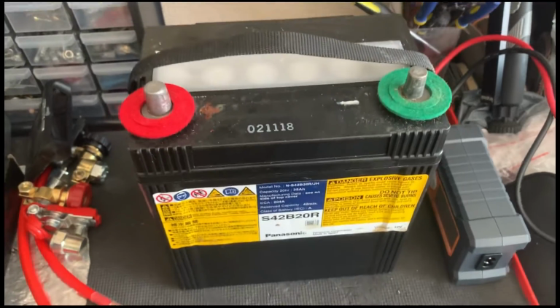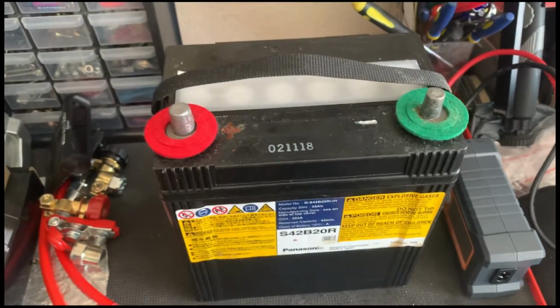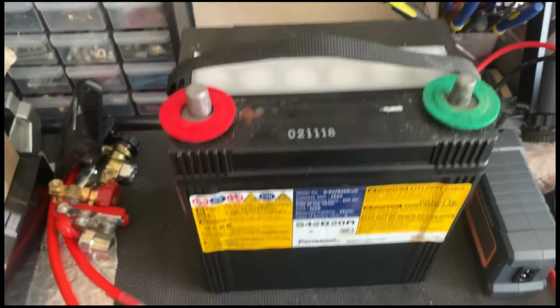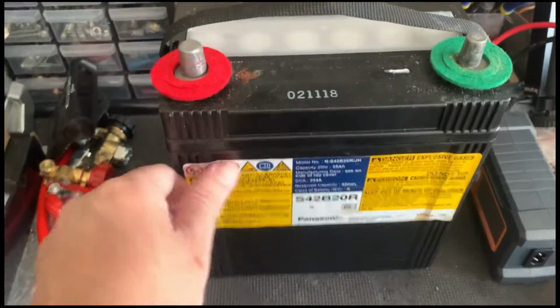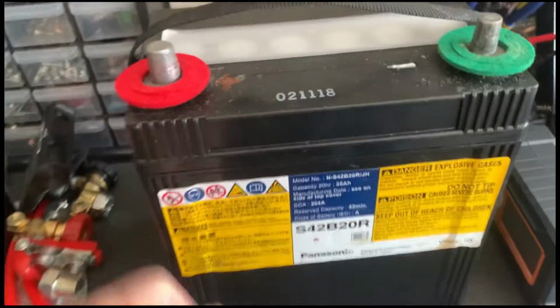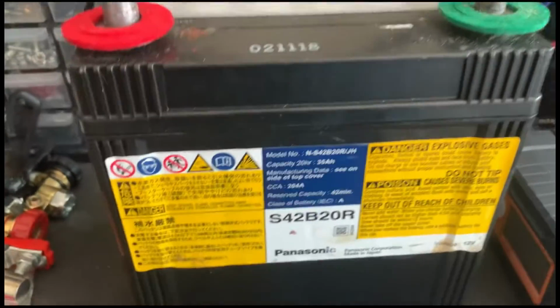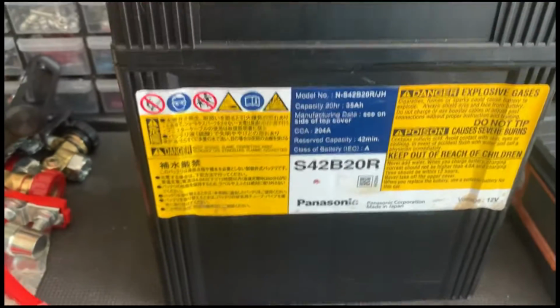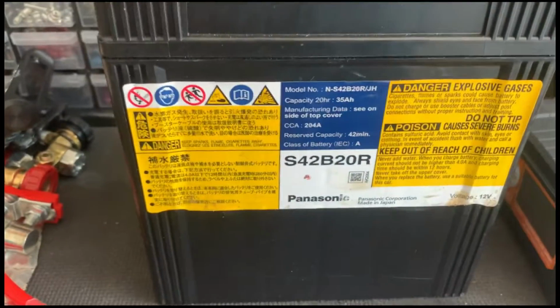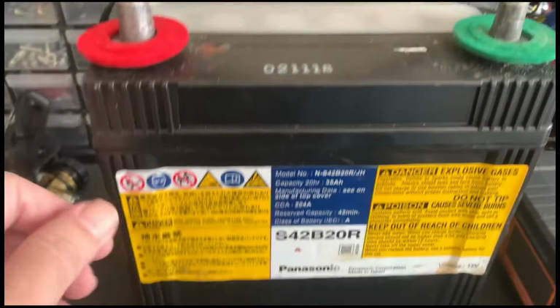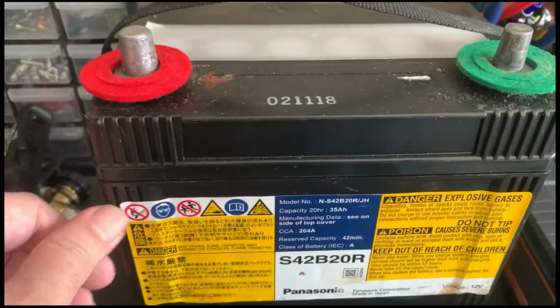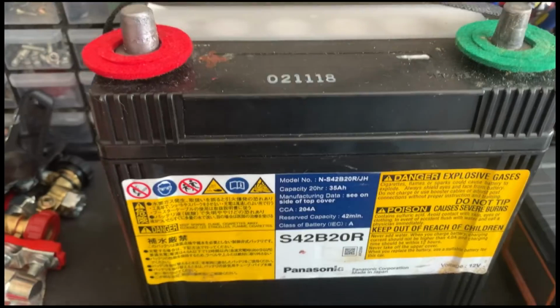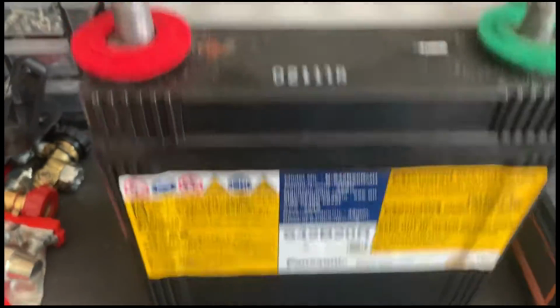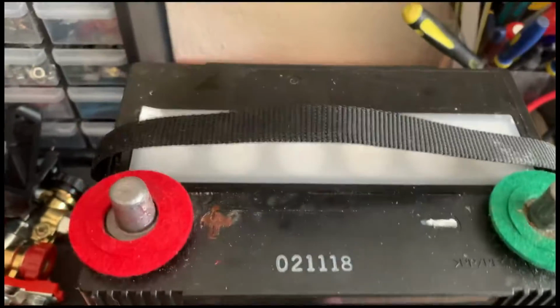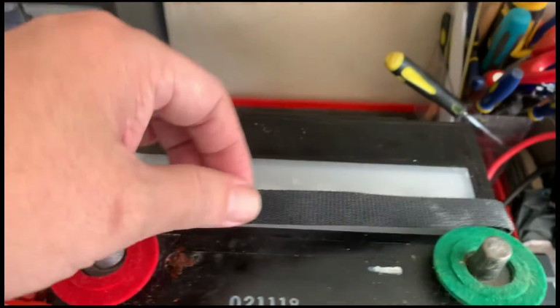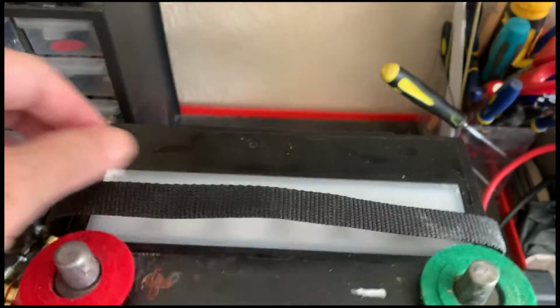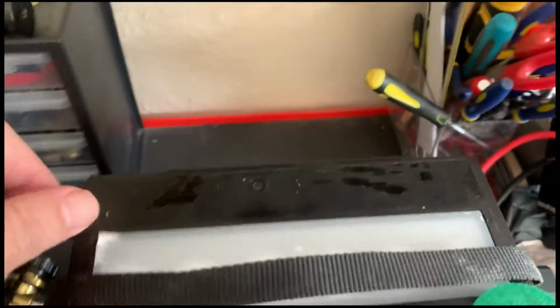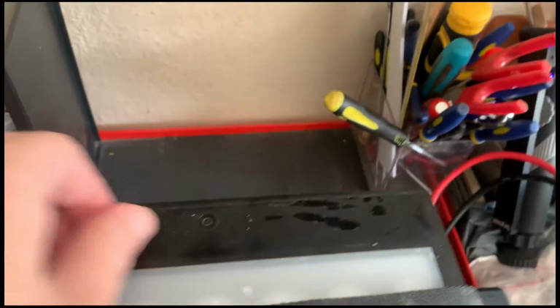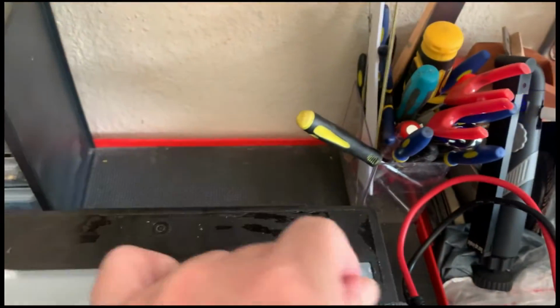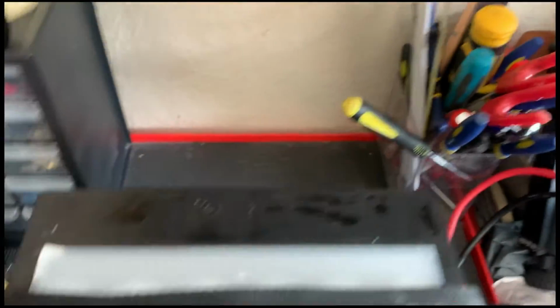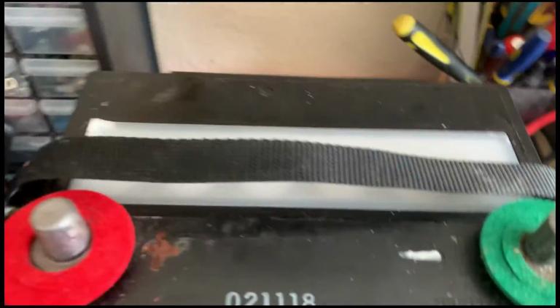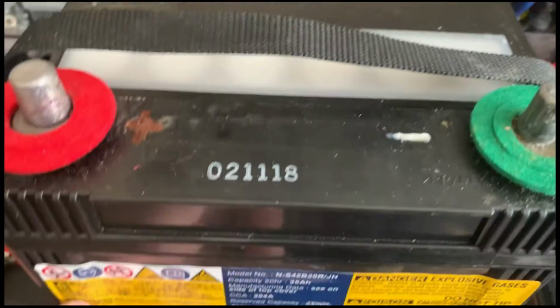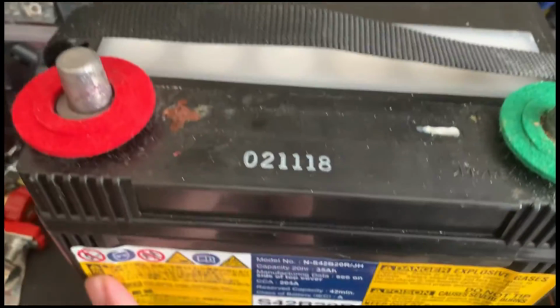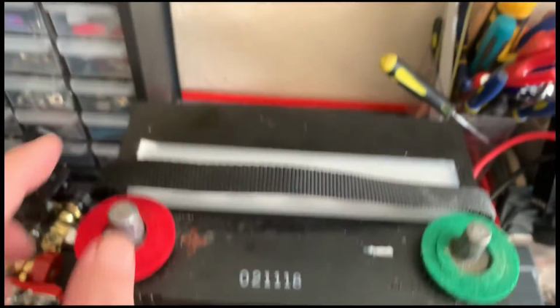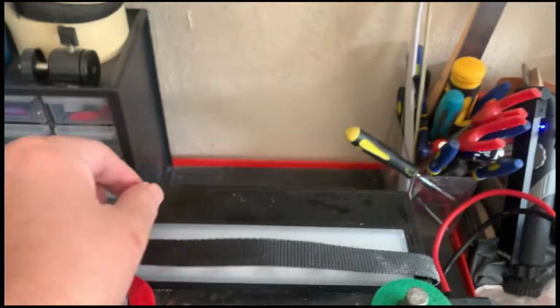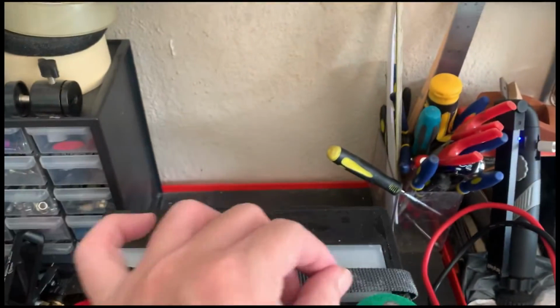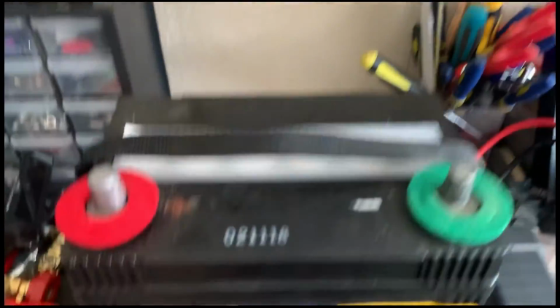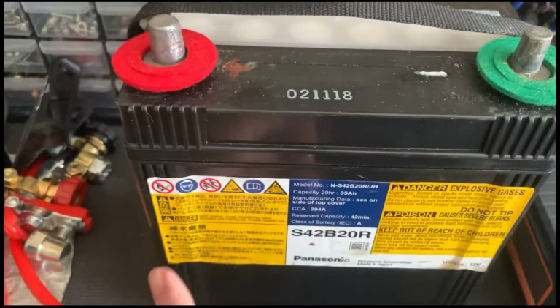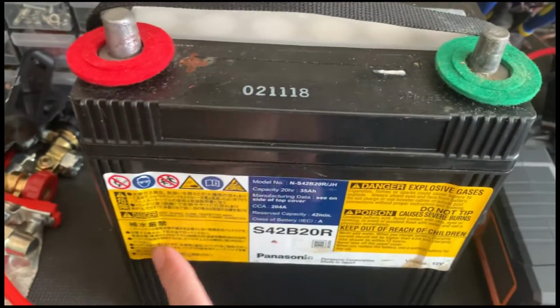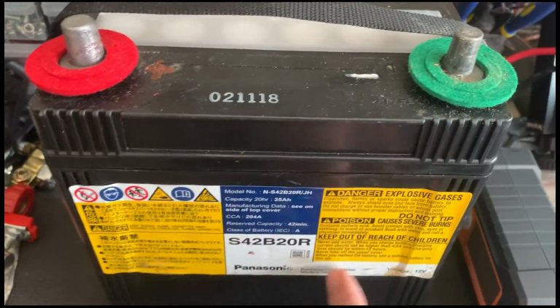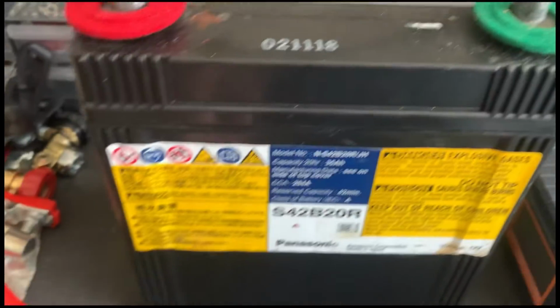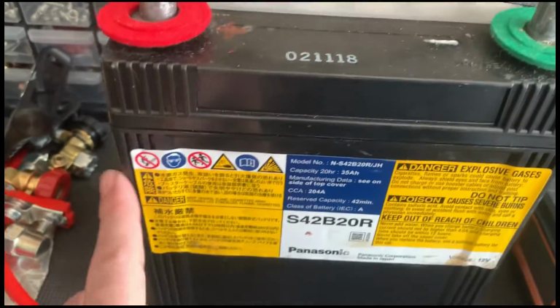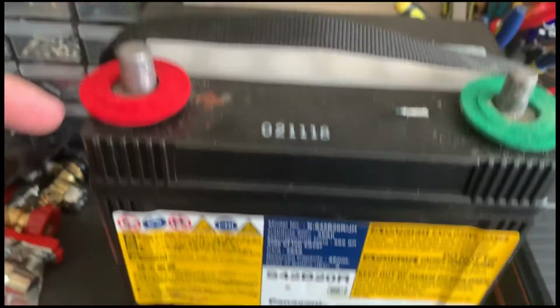Hello everyone, Uncle Tech here. I have a 12 volt AGM battery here that was used on a Prius Gen 3. The battery is dead so I thought I will try to see if it is possible to restore it back to usable condition.